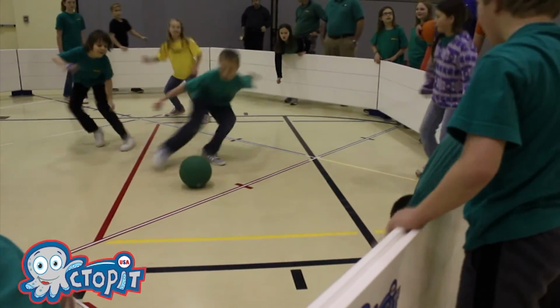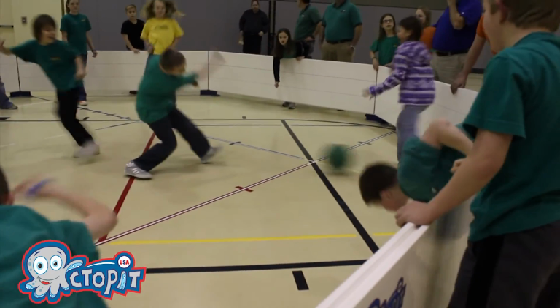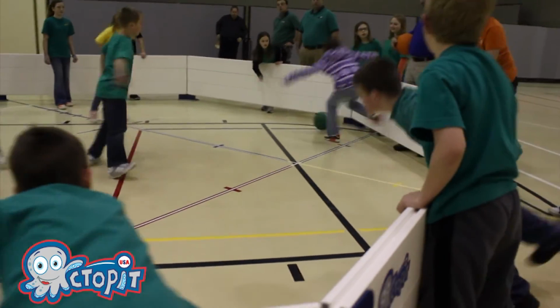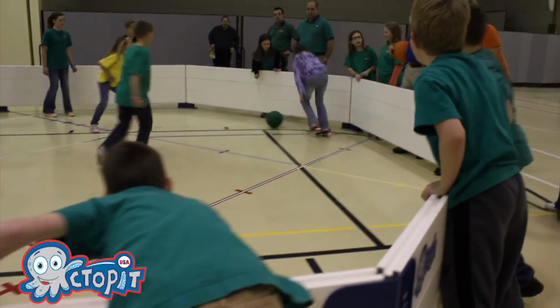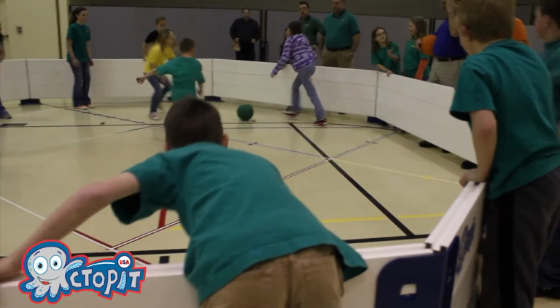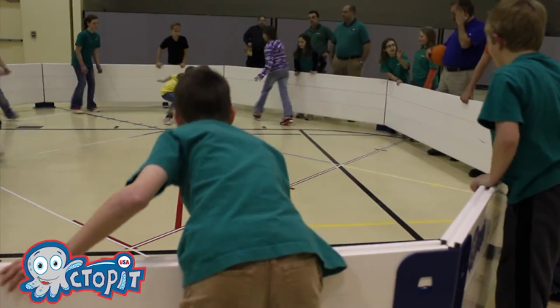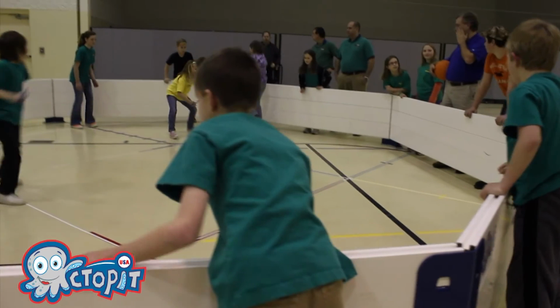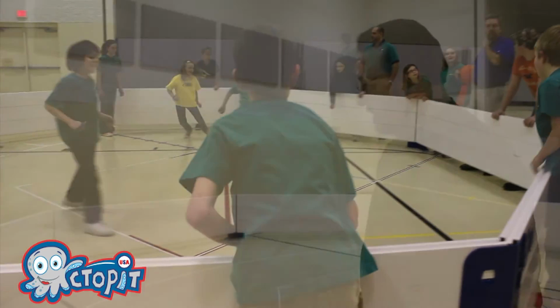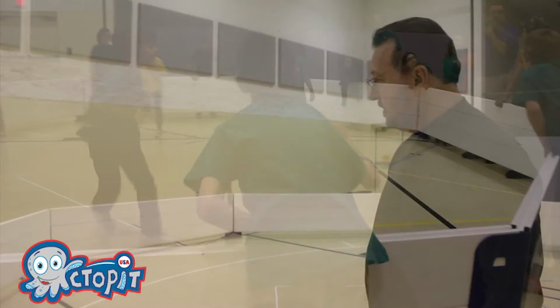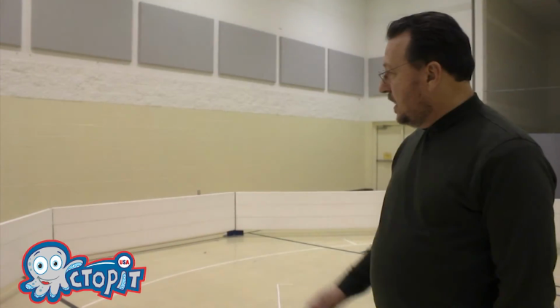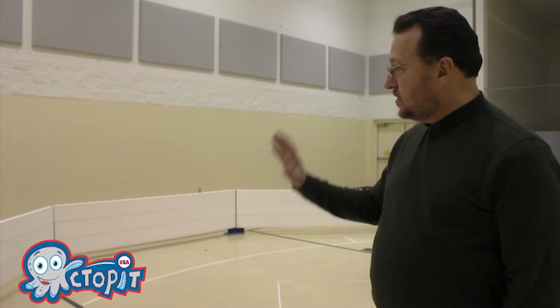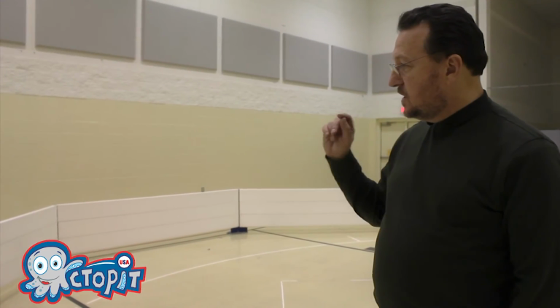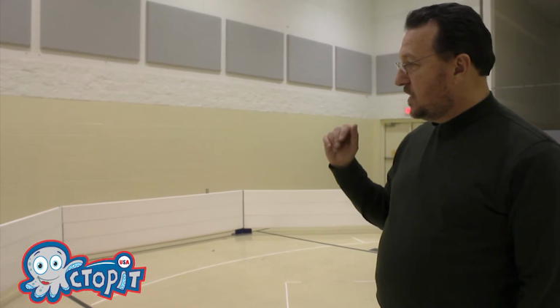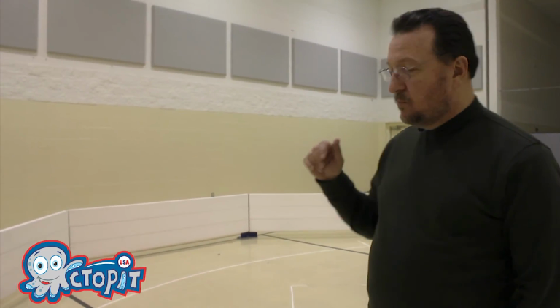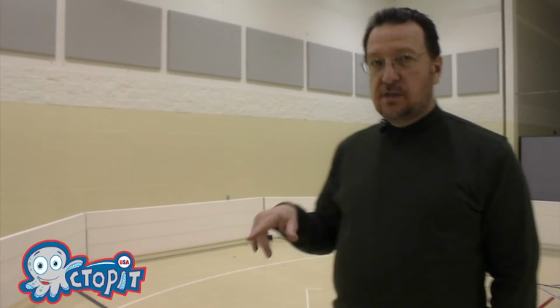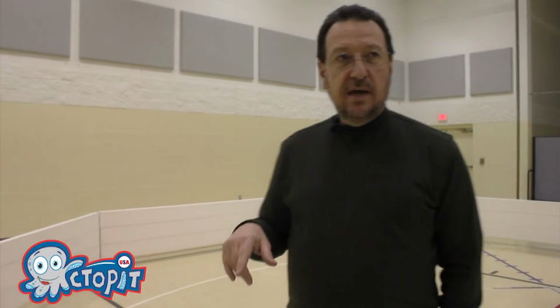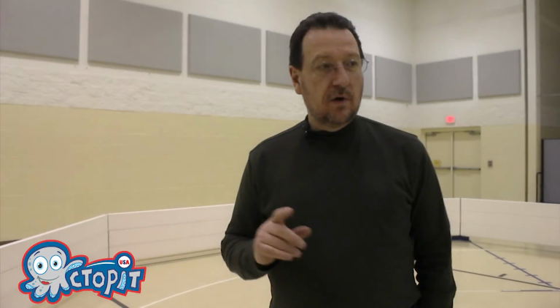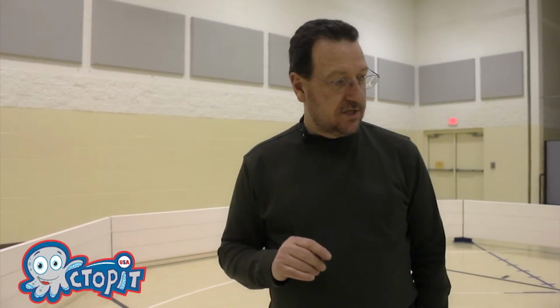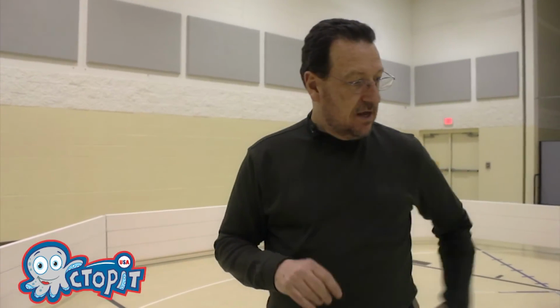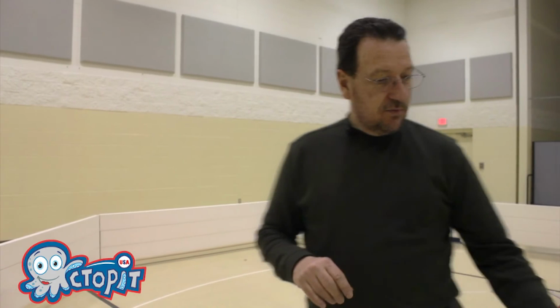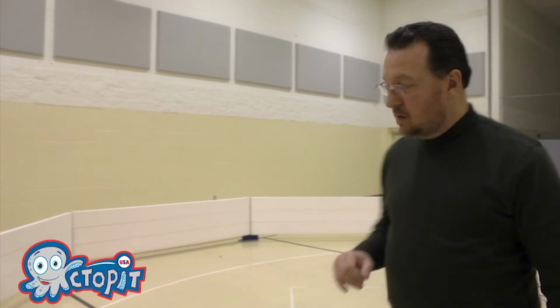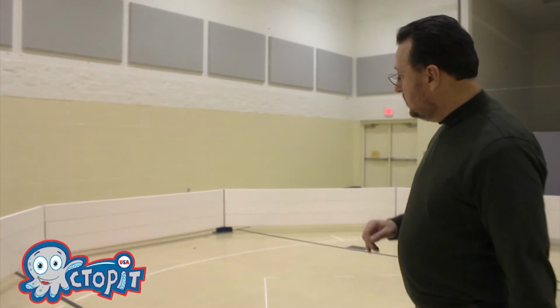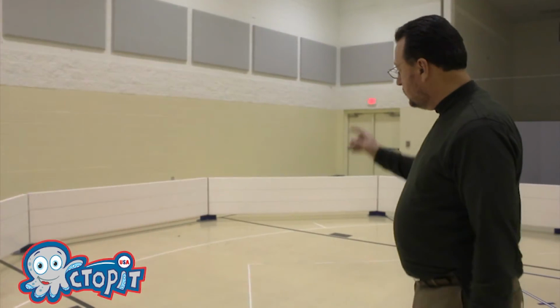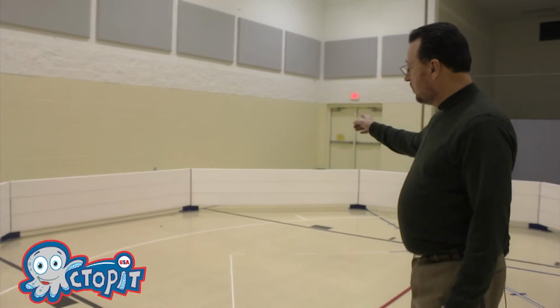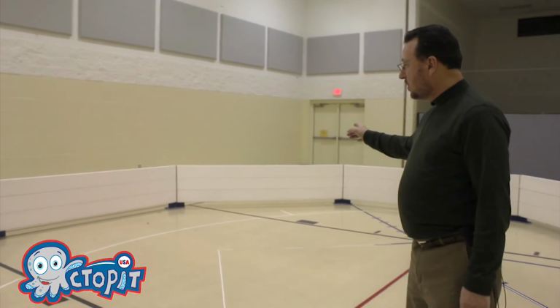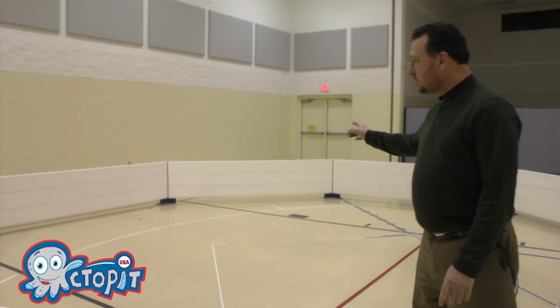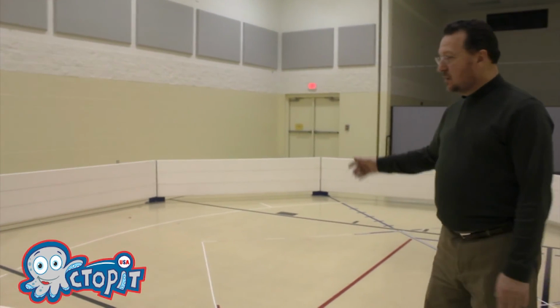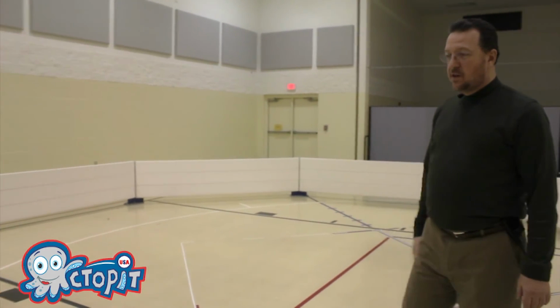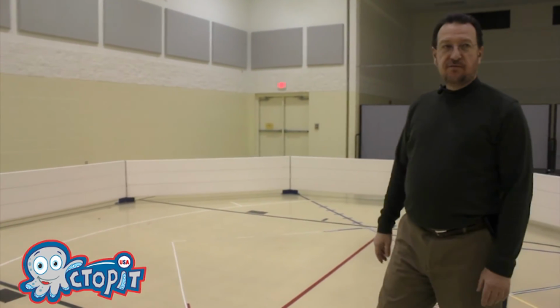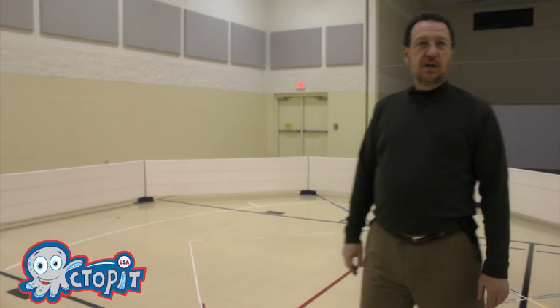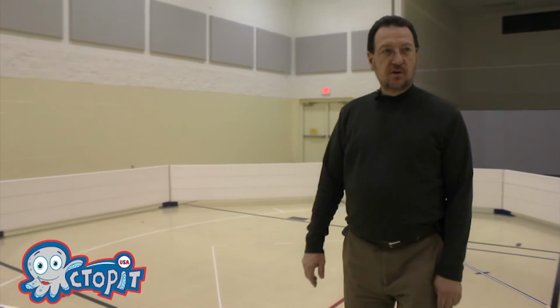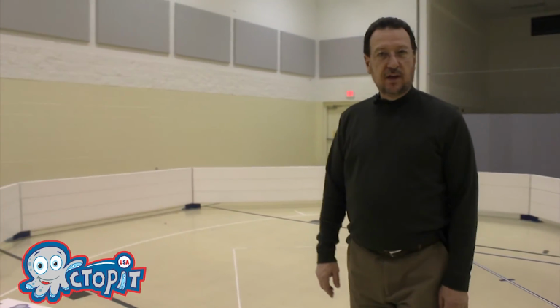Very durable, very heavy duty — the kids love it and it's something that you can put inside or outside. This arena here is about 24 feet across. You can fit easily 50 kids in here to play the game.